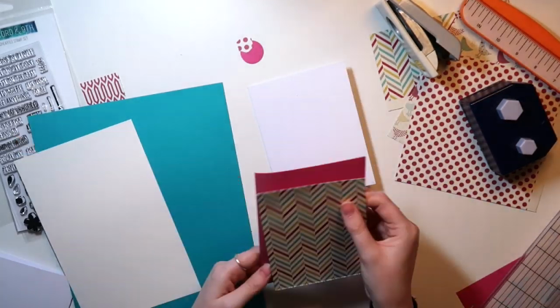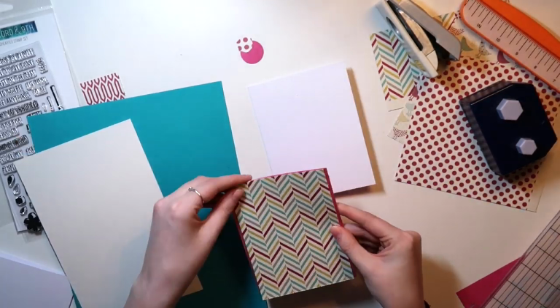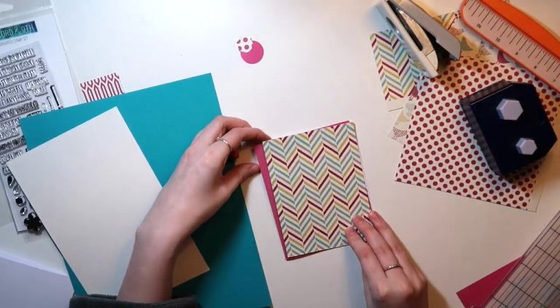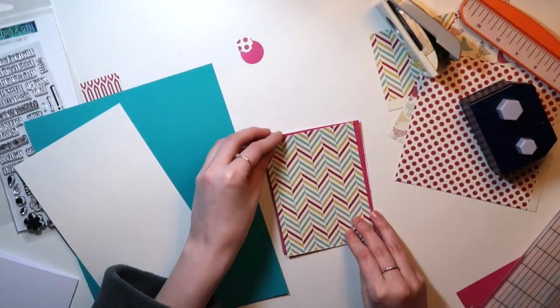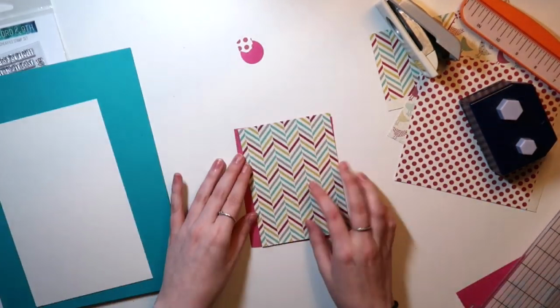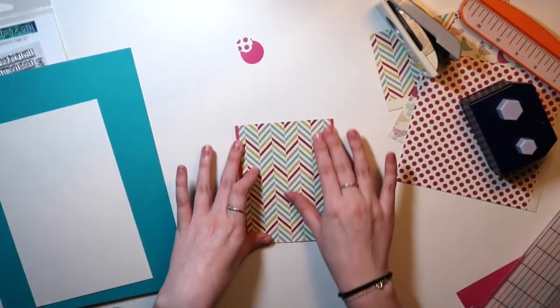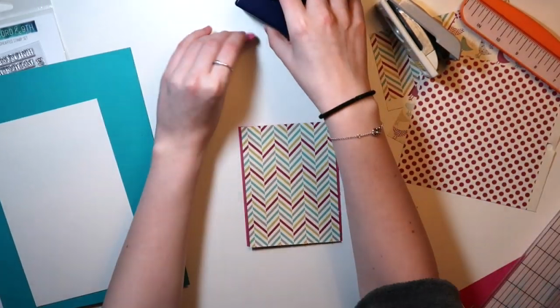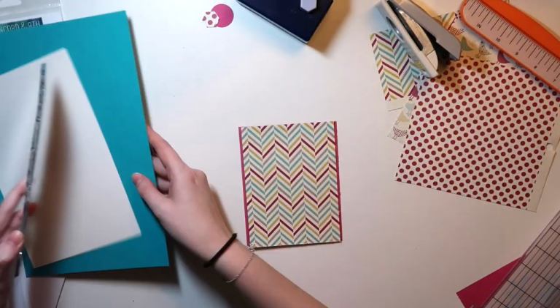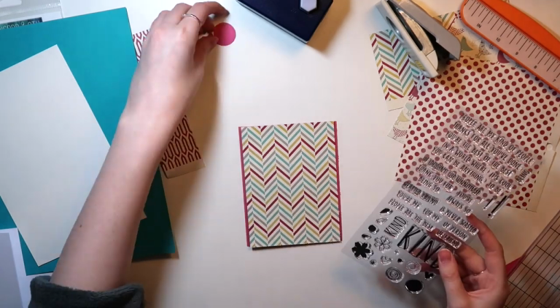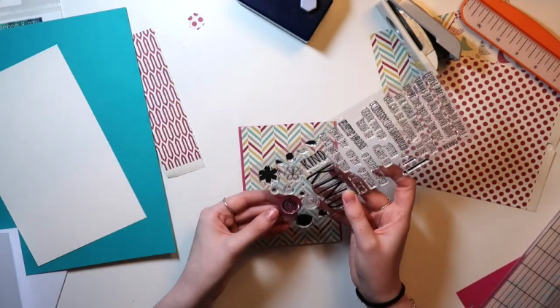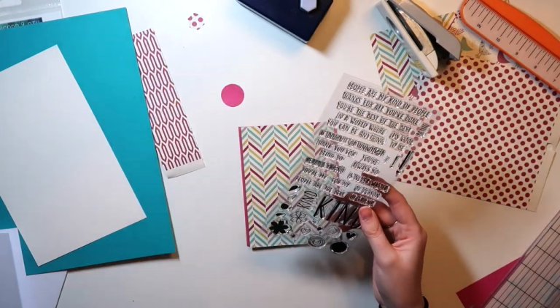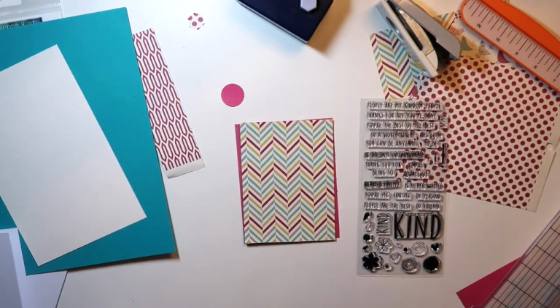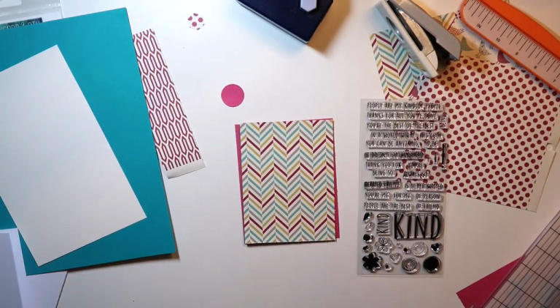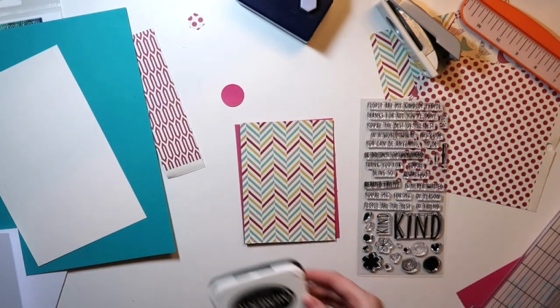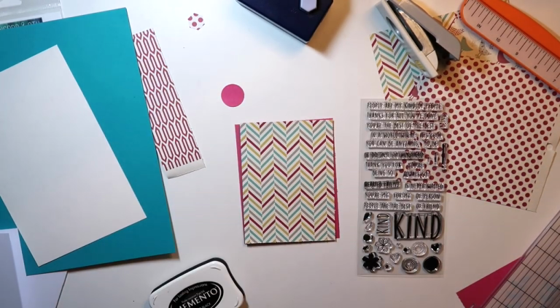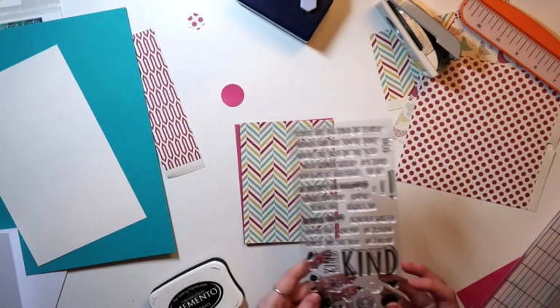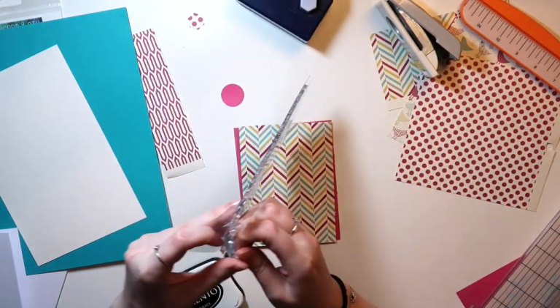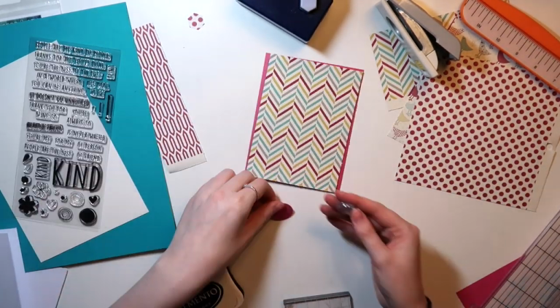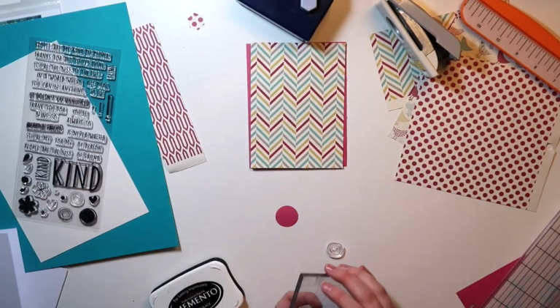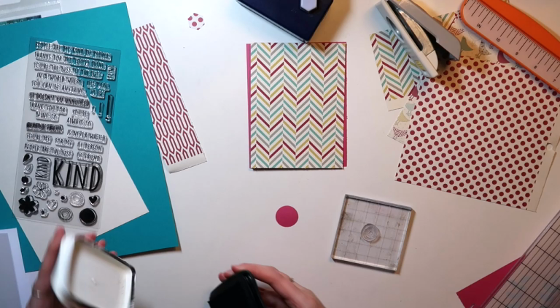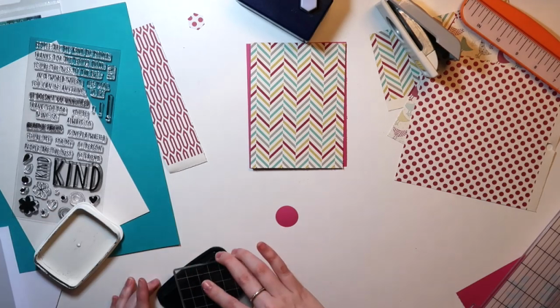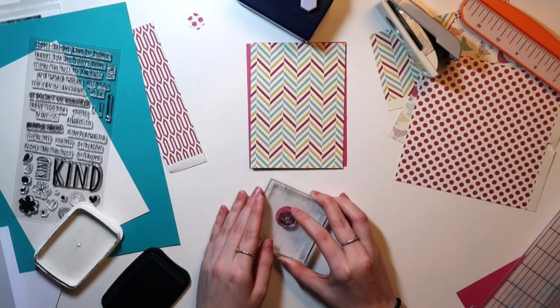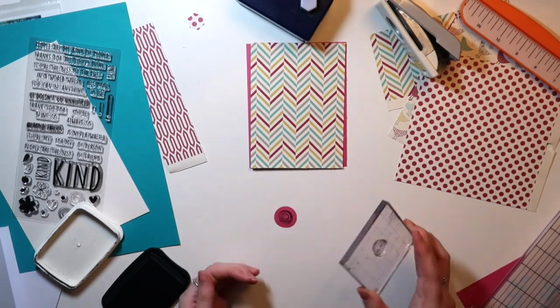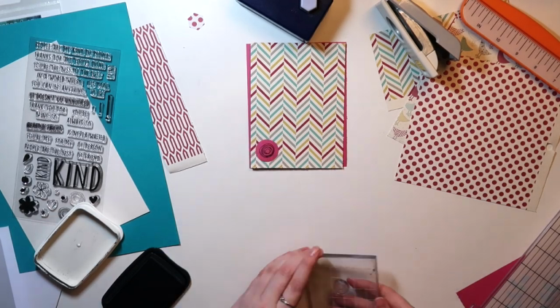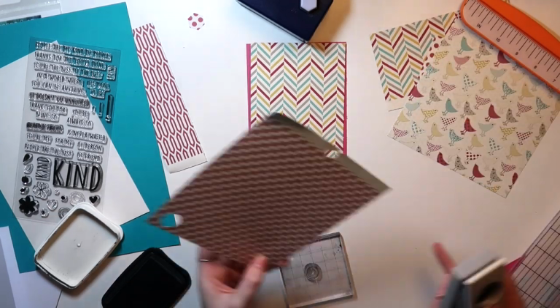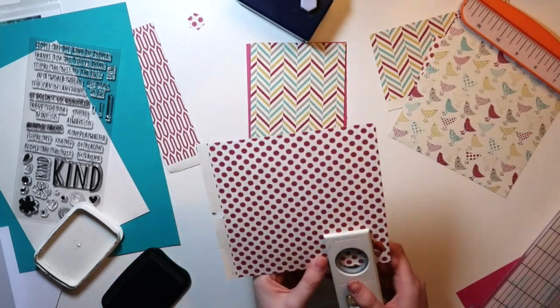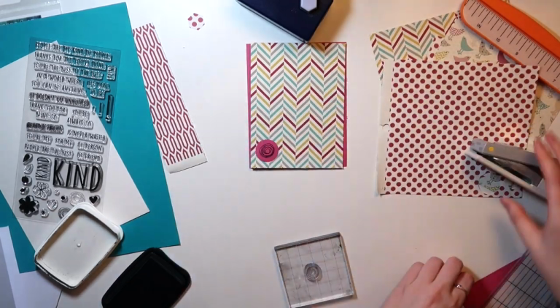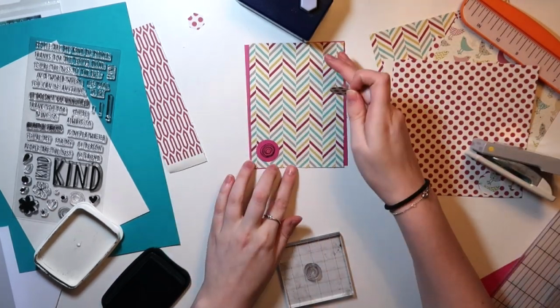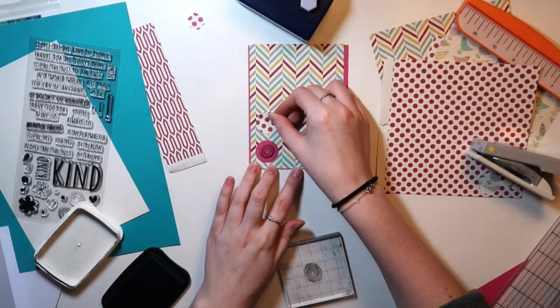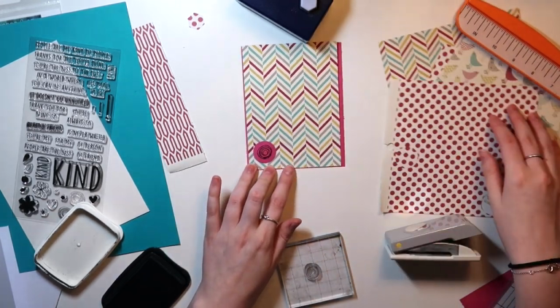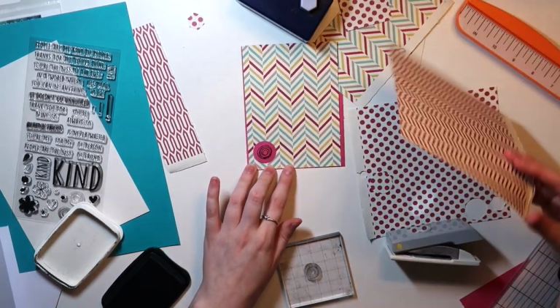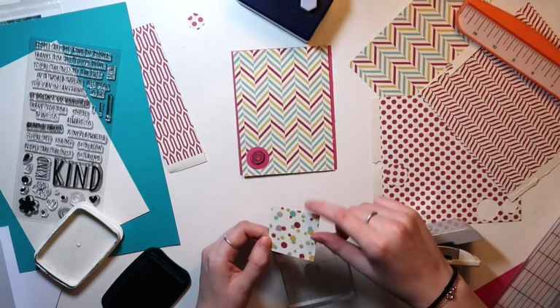Then I decided to use that beautiful raspberry color that's within the patterned paper. I use that cardstock color and make a little border, and then I use one of my one-inch circle punches, which is from EK Success, and I start looking to see if I can use those.